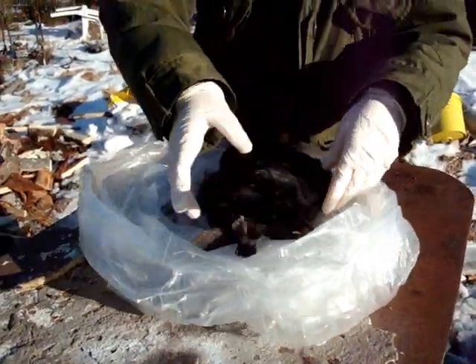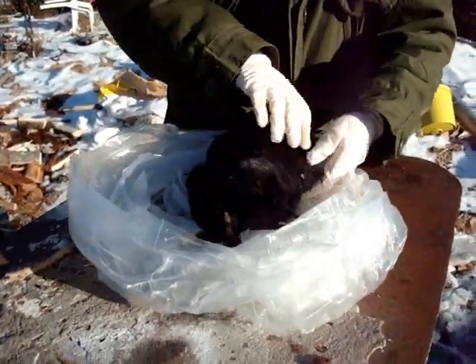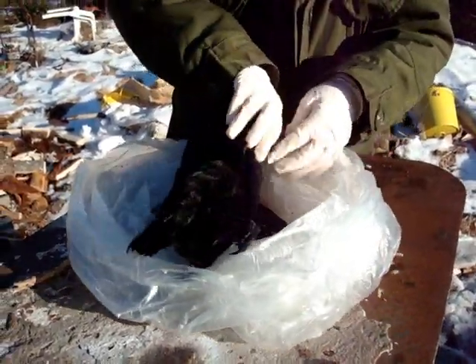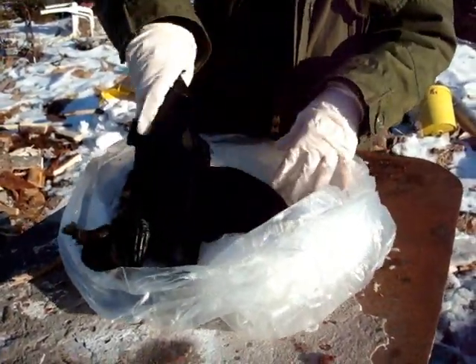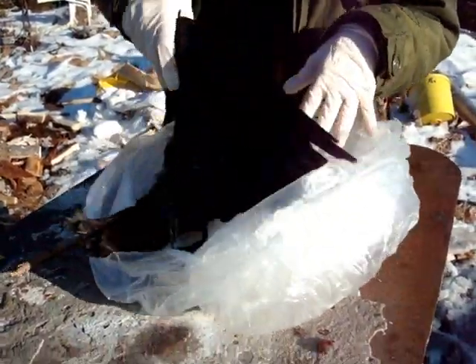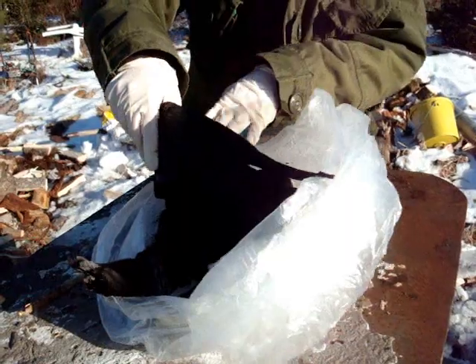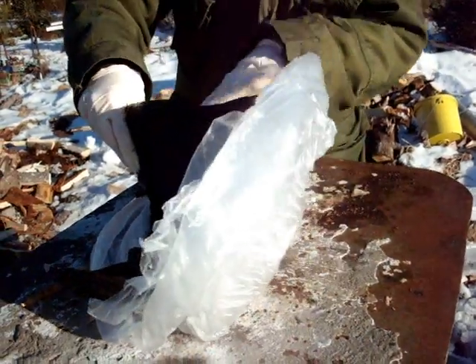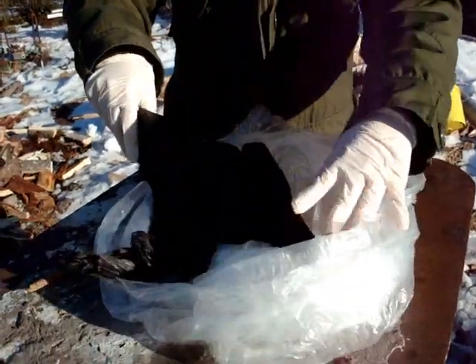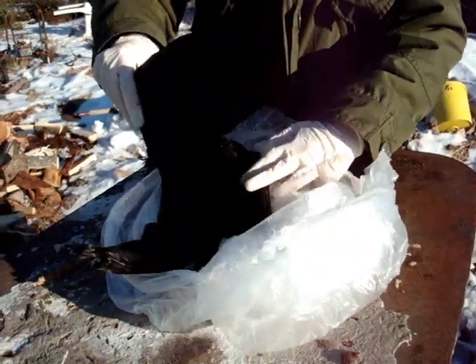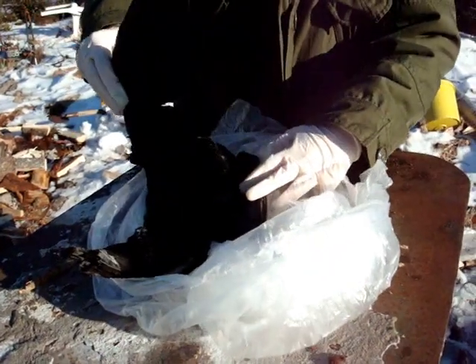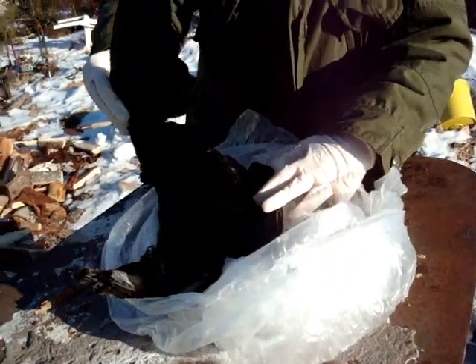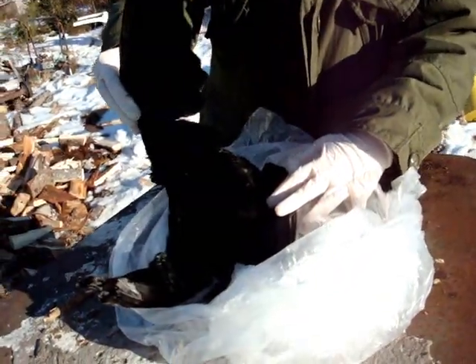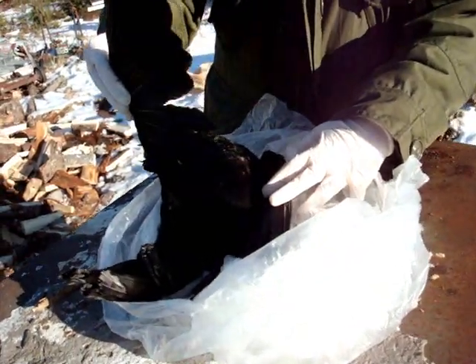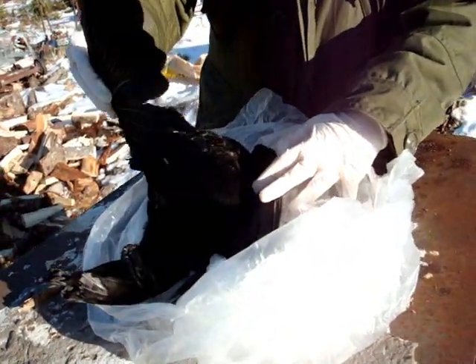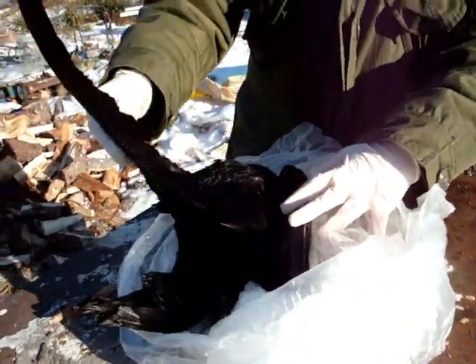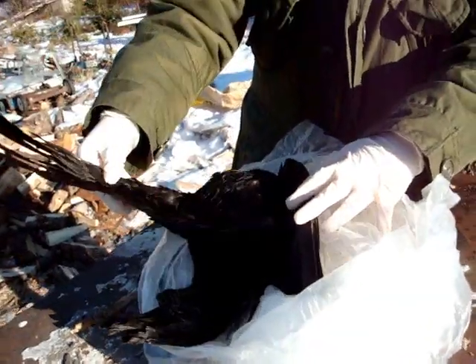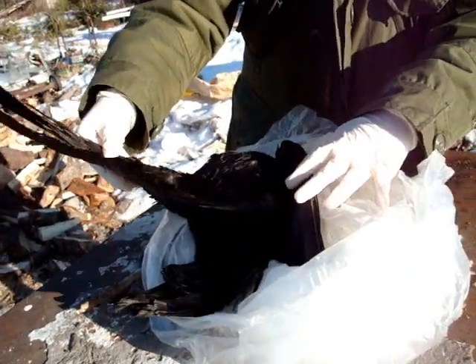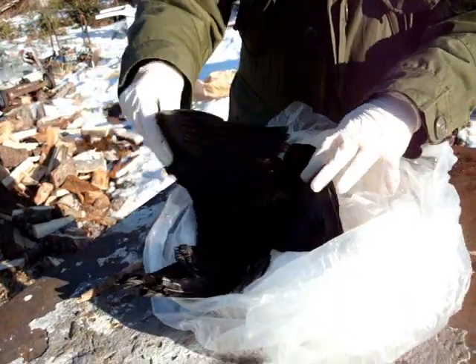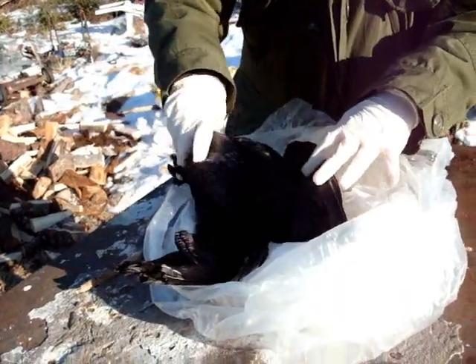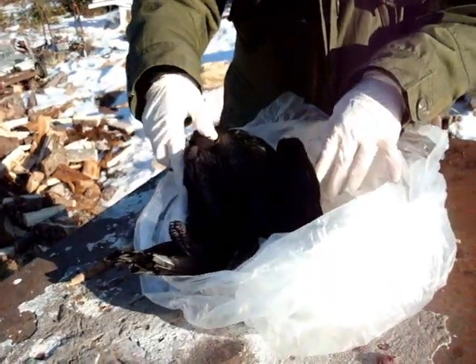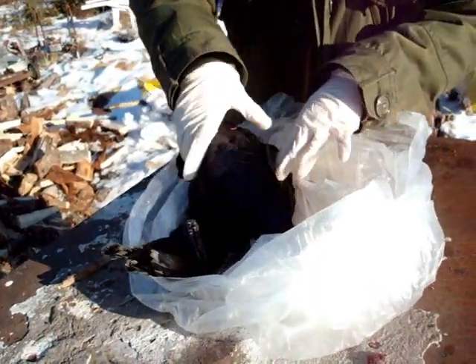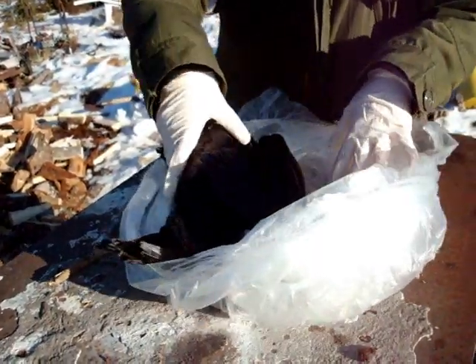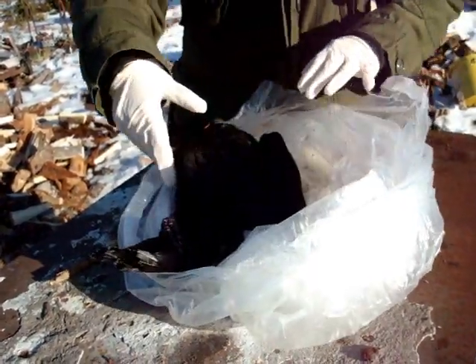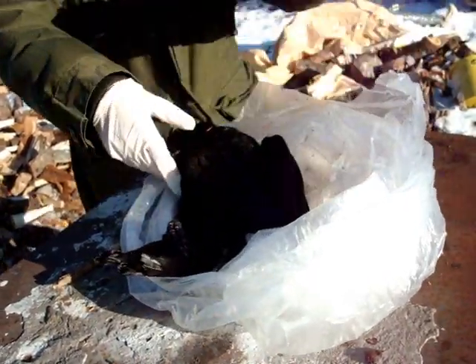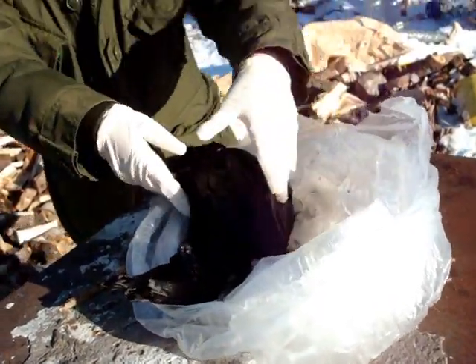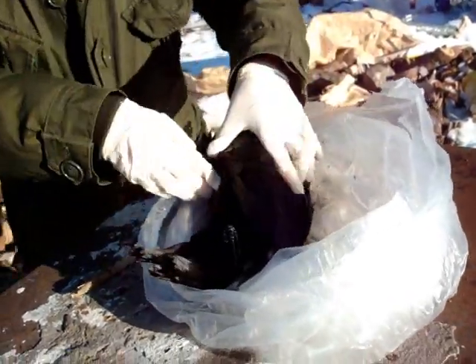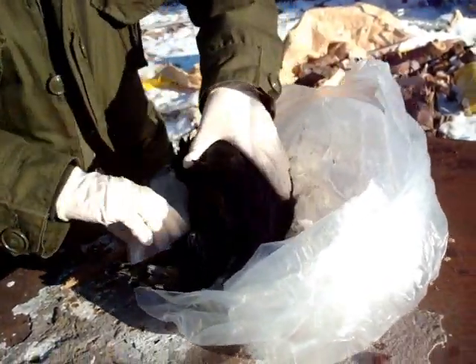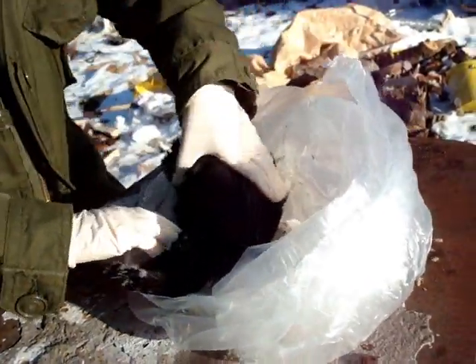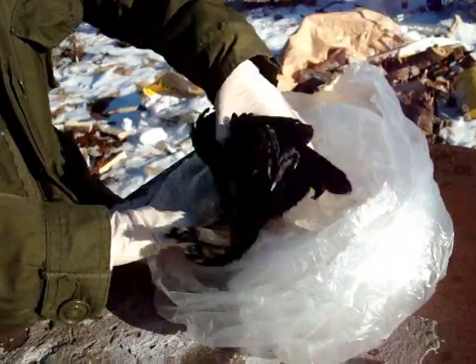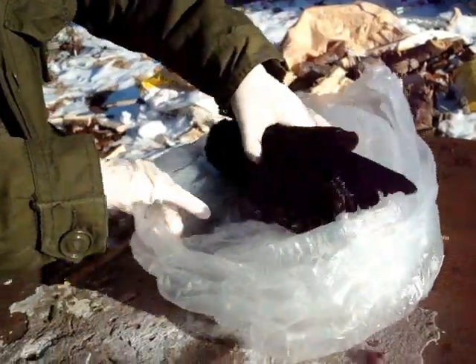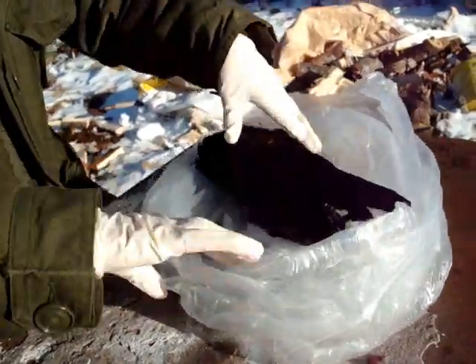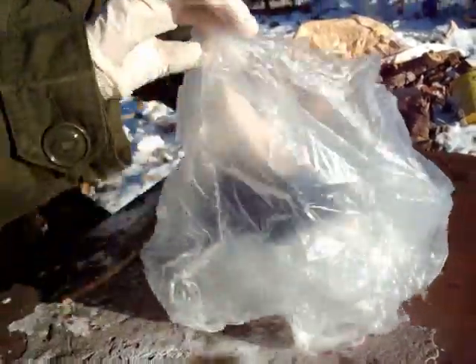Poor little thing. By the wing here, I'd assume it's a female, by the size of the bird. Females in crows run smaller than the males.